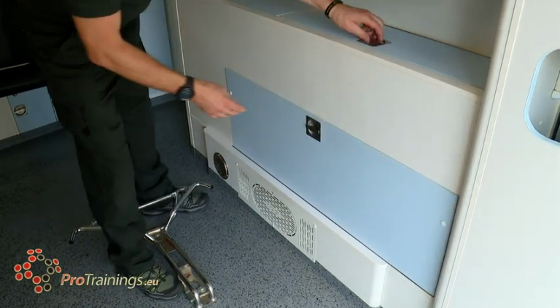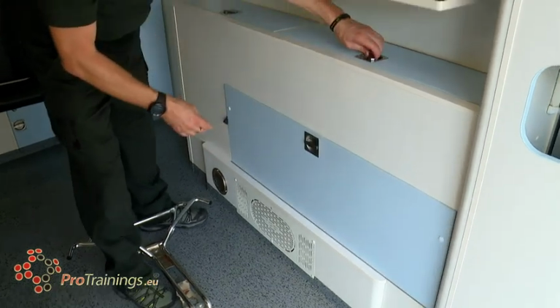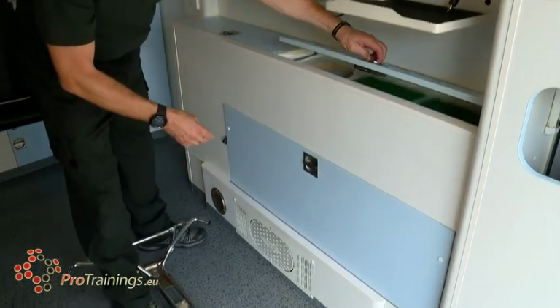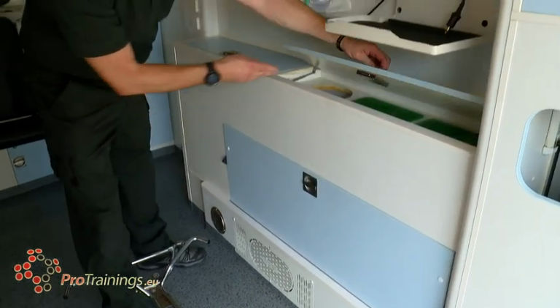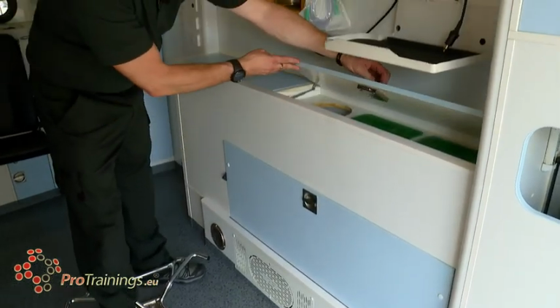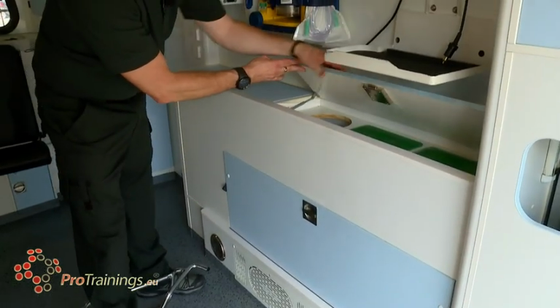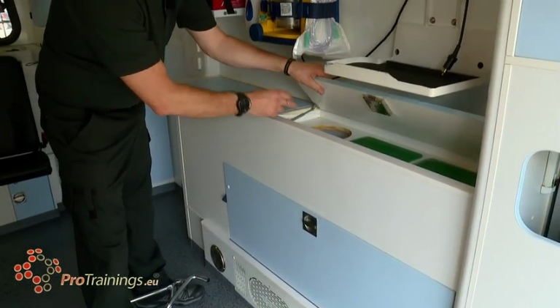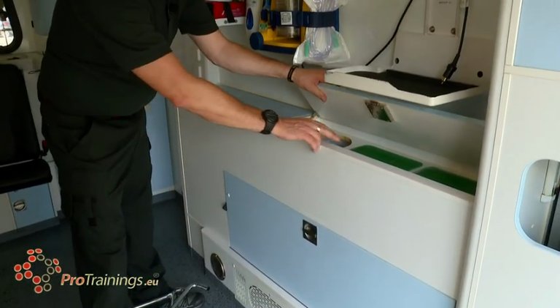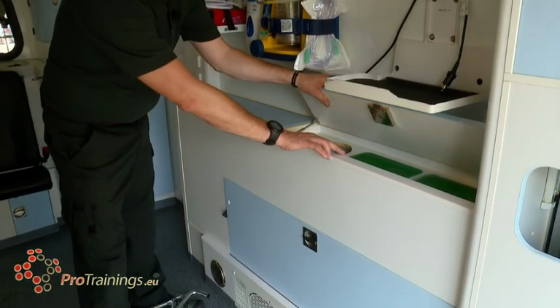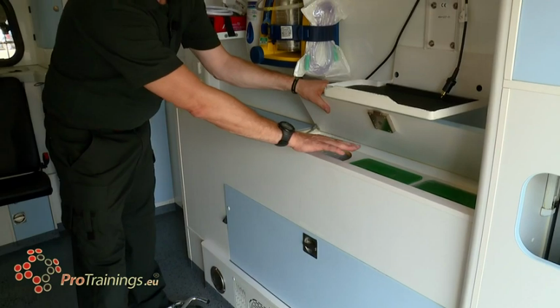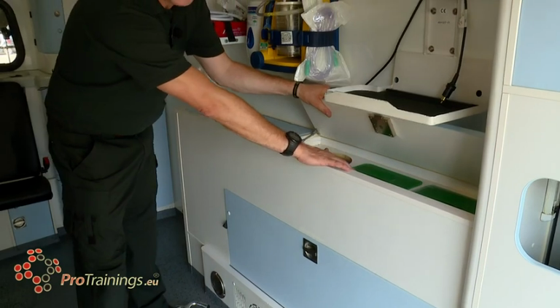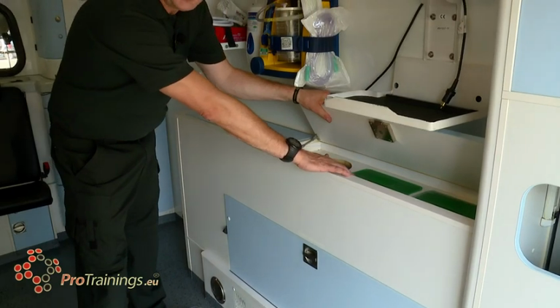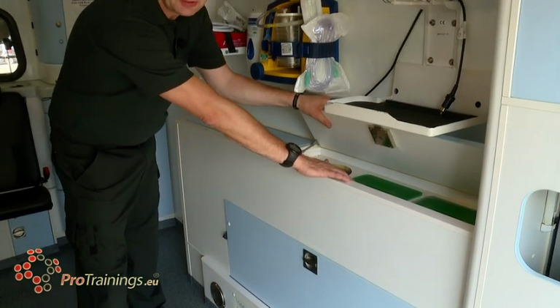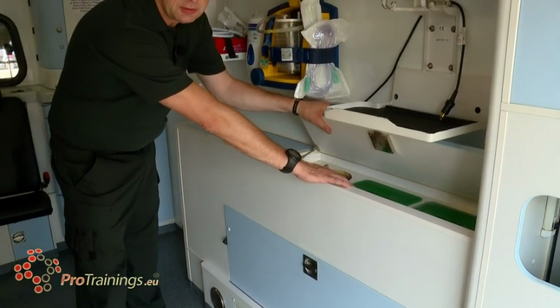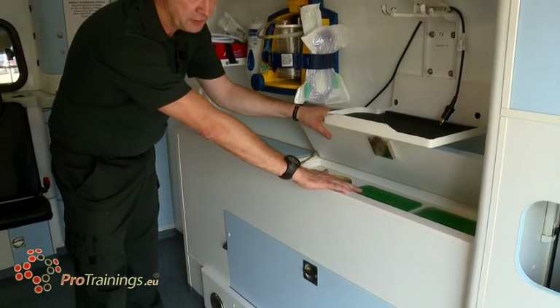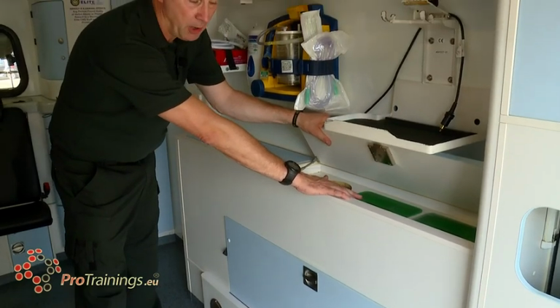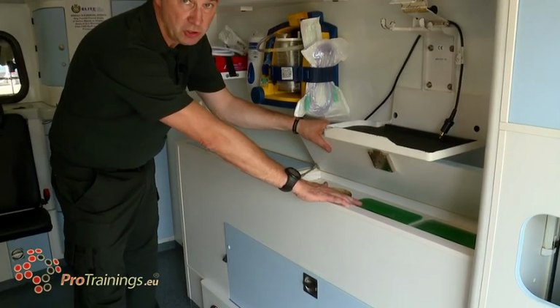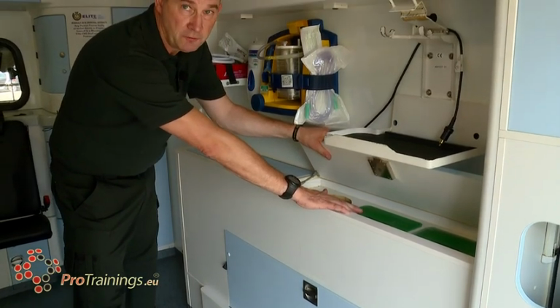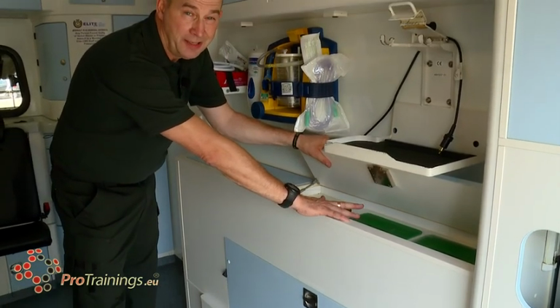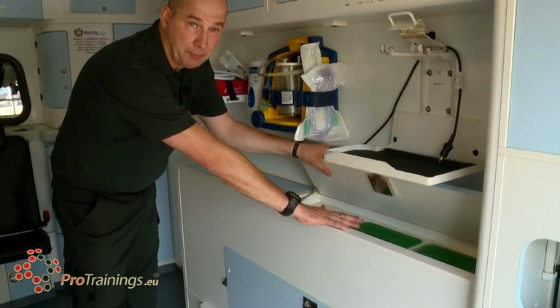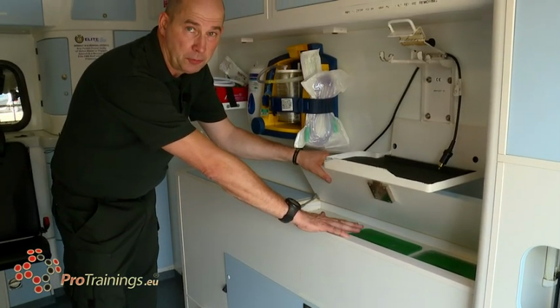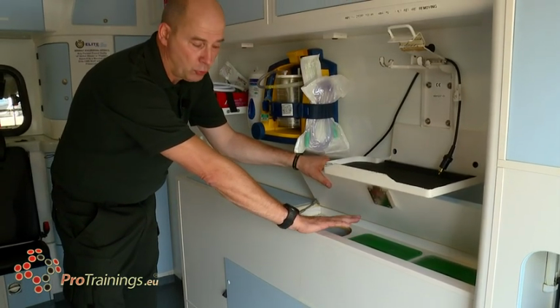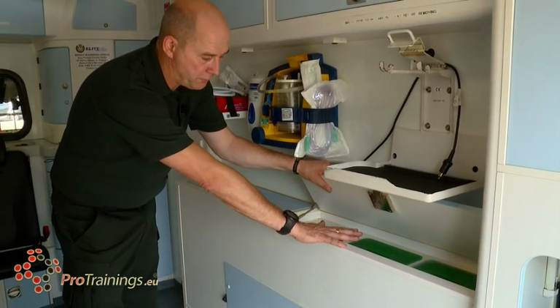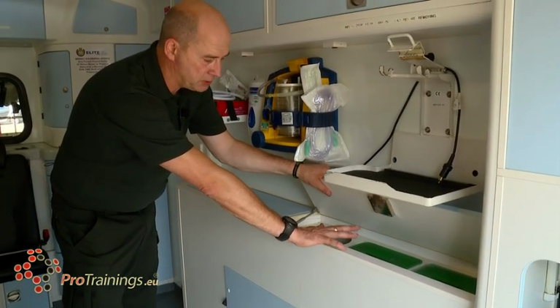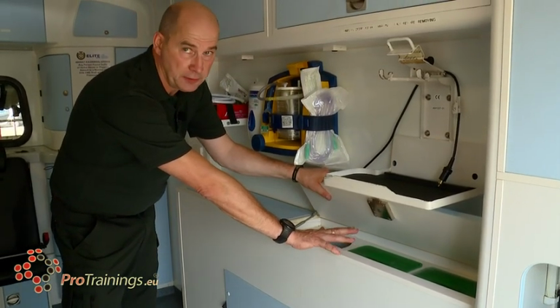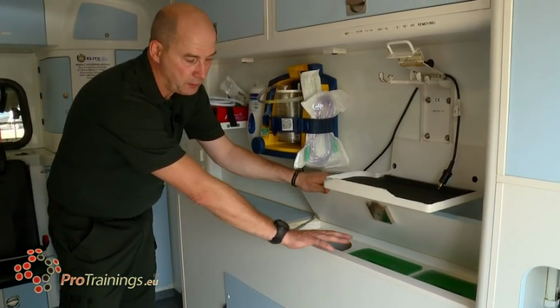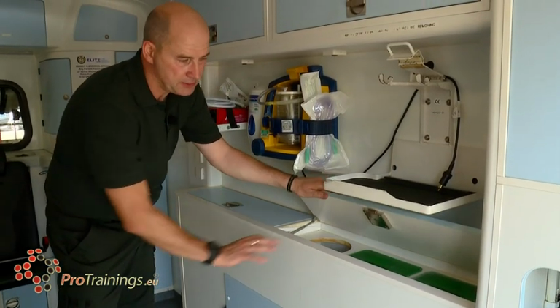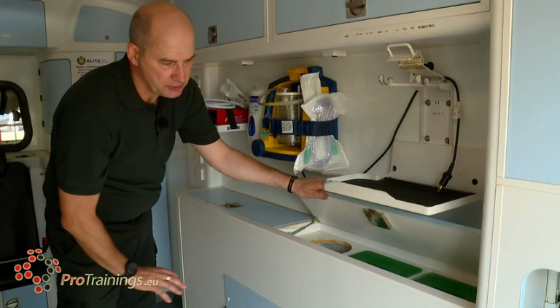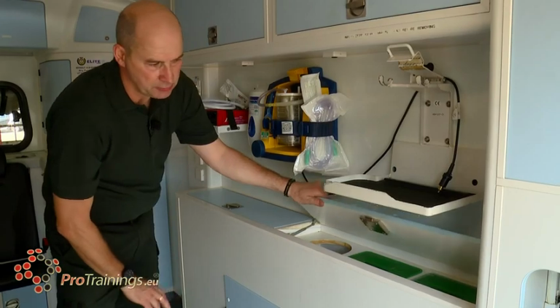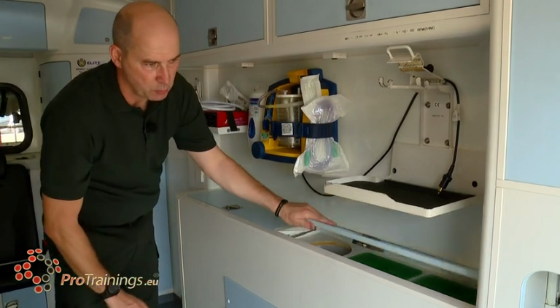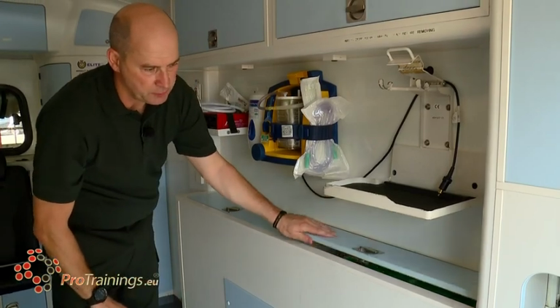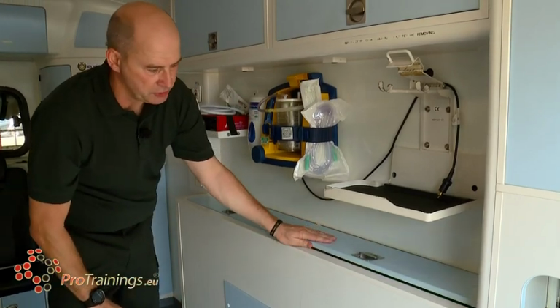On the top we have the clinical waste bins for disposing of any blood-borne waste, vomit, or anything like that into clinical waste boxes.